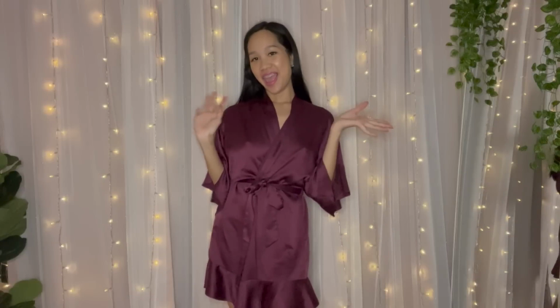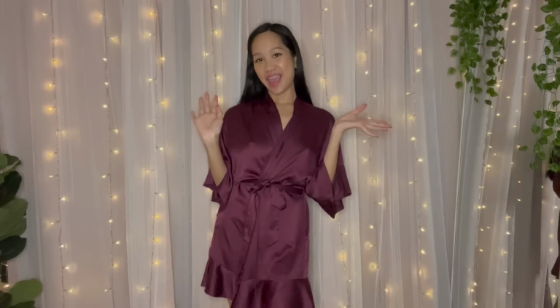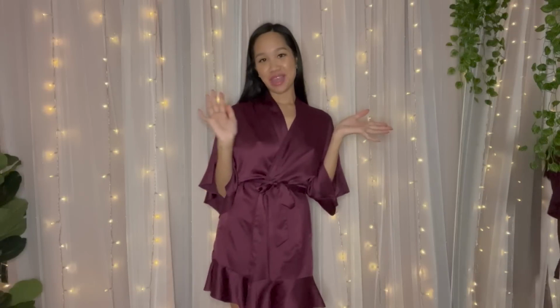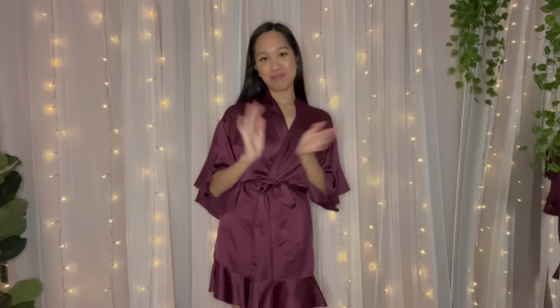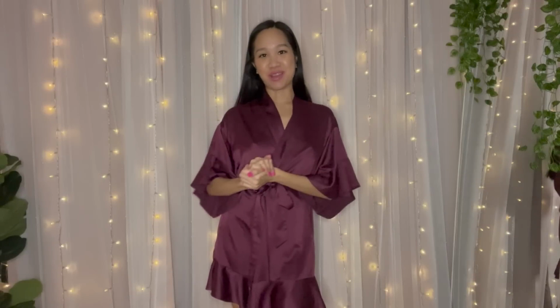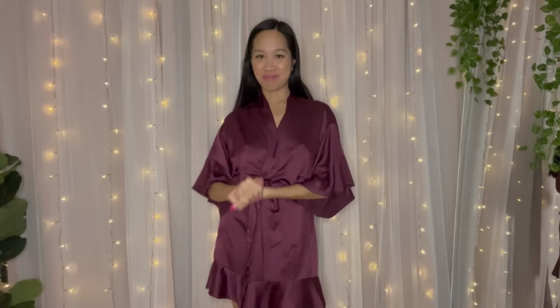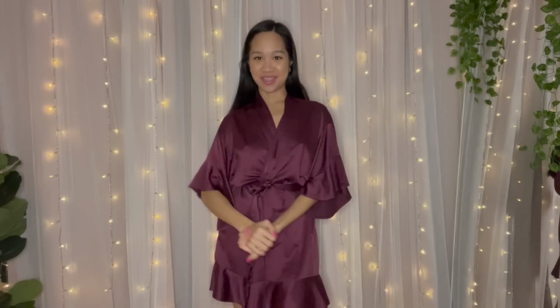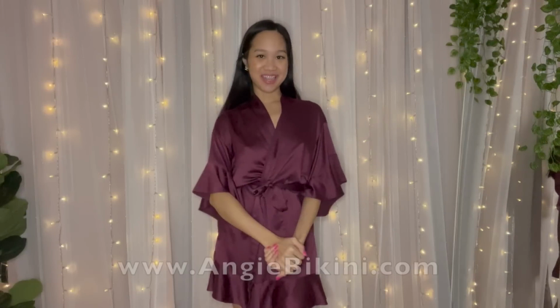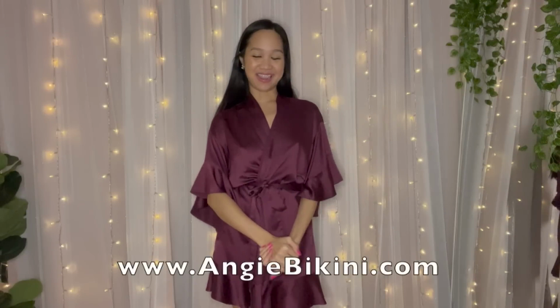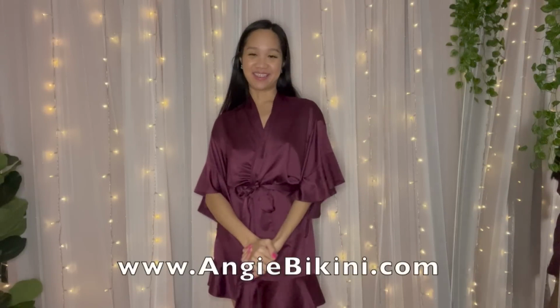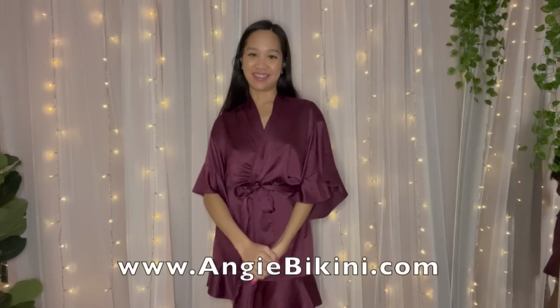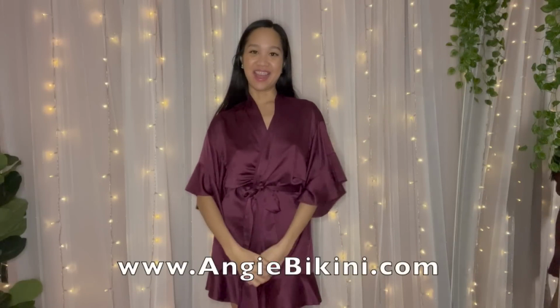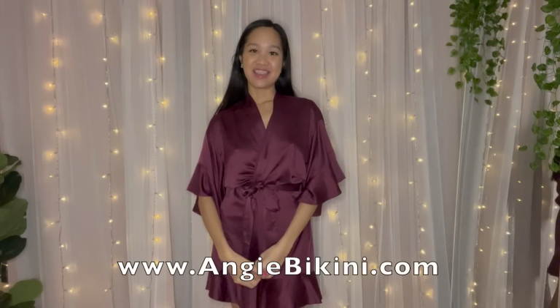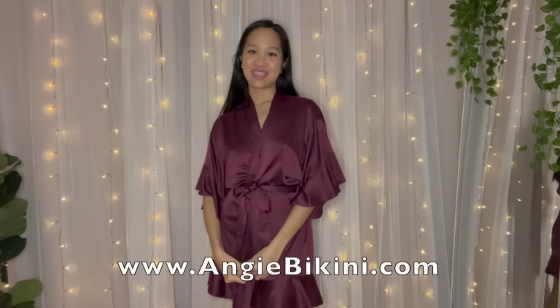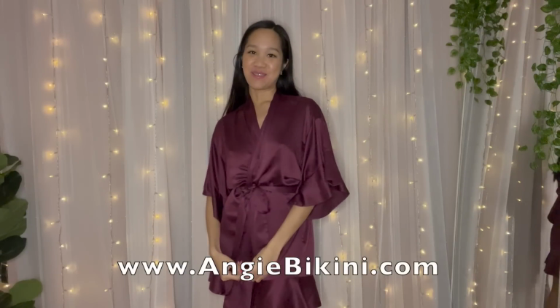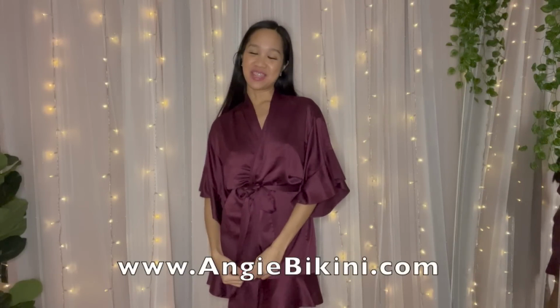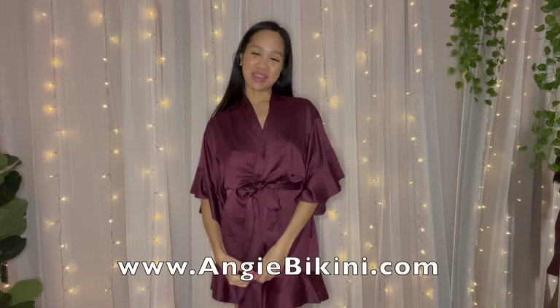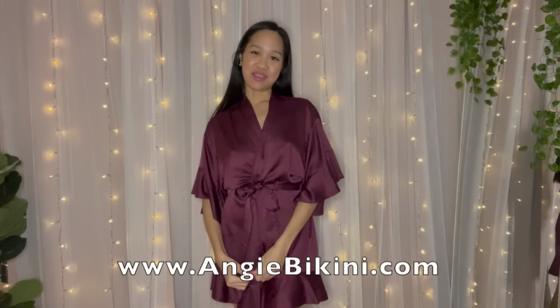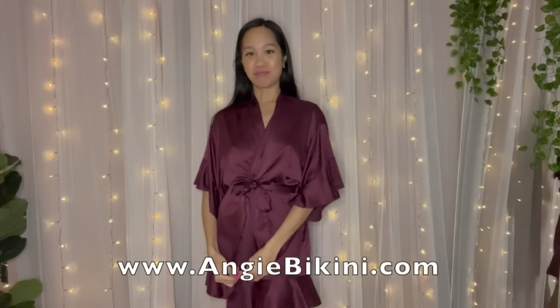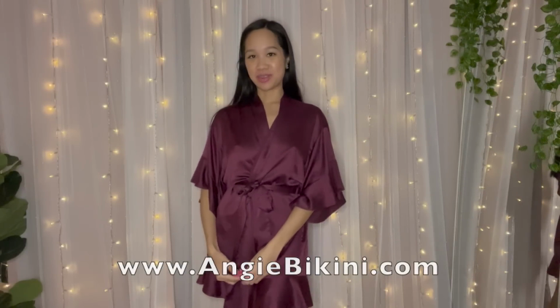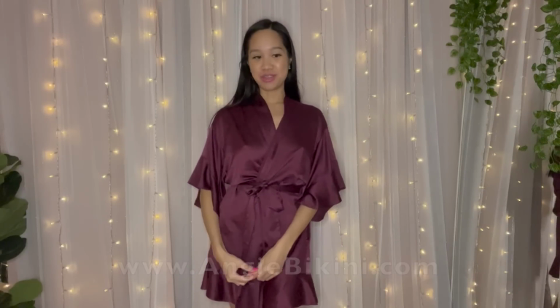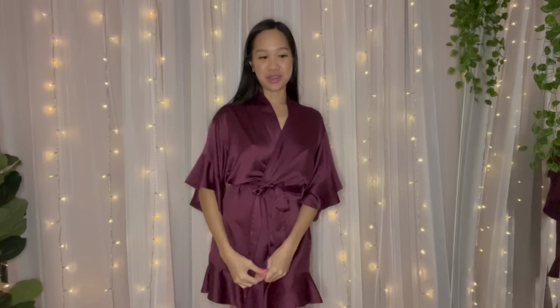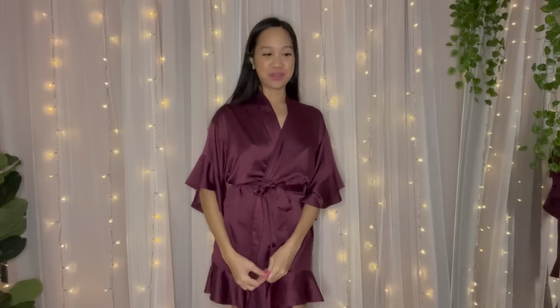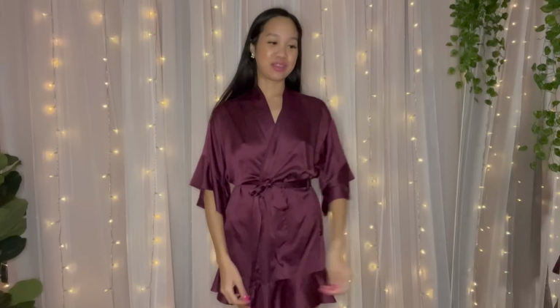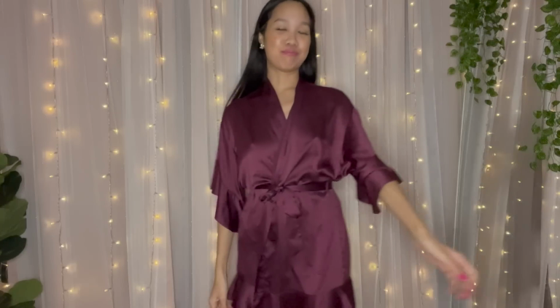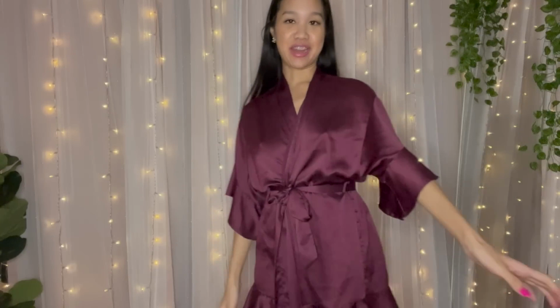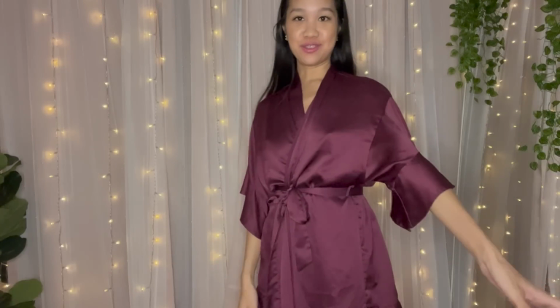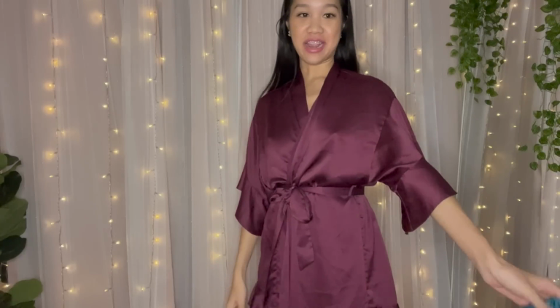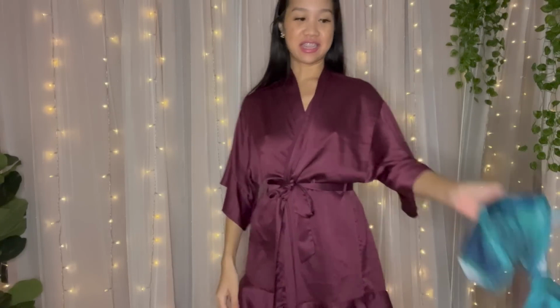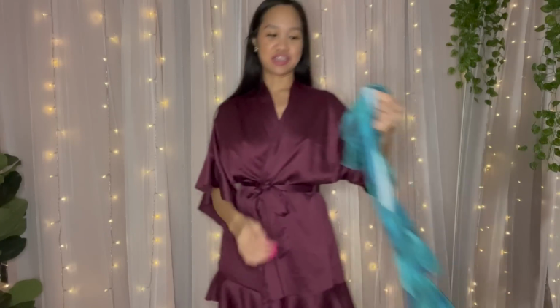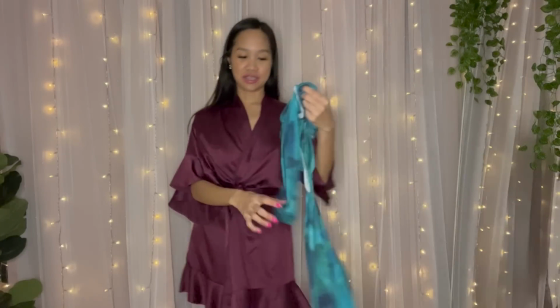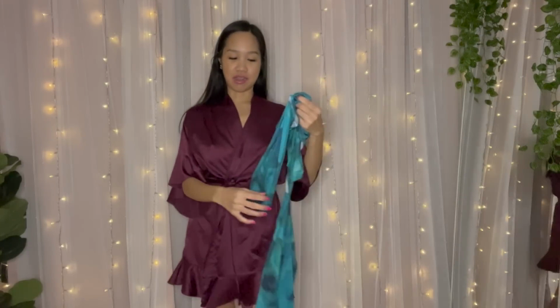Hey babes, welcome back to my channel! So in this video I'm going to be showing you this brand new dress I just got.